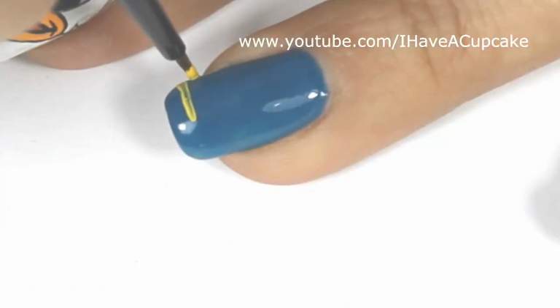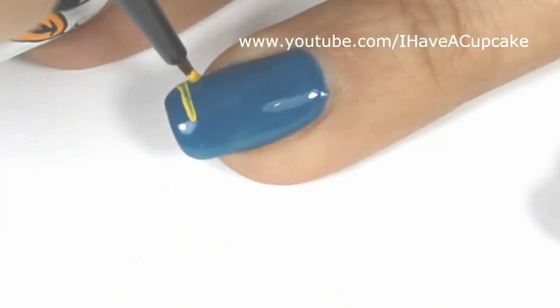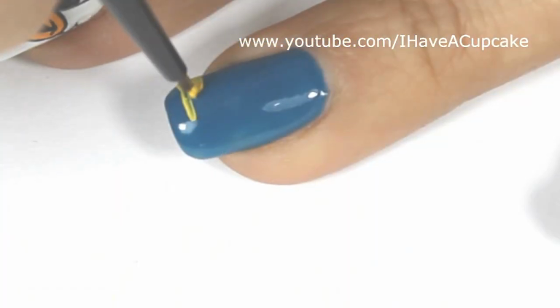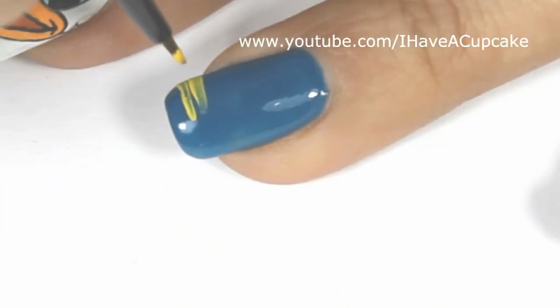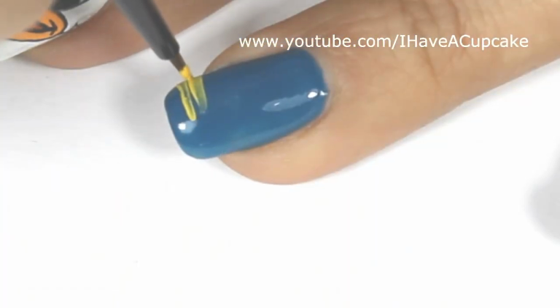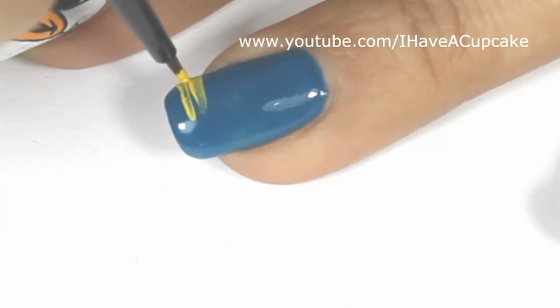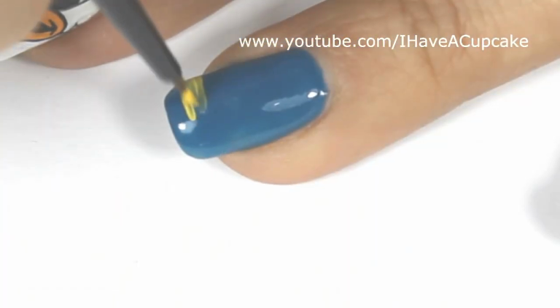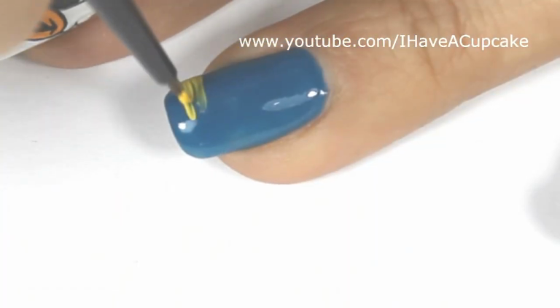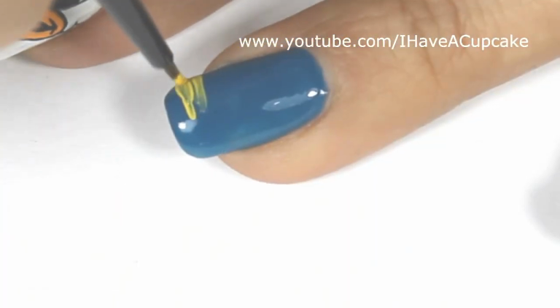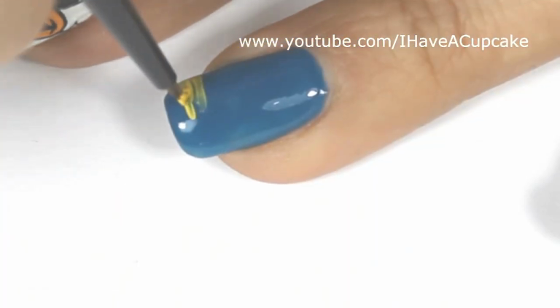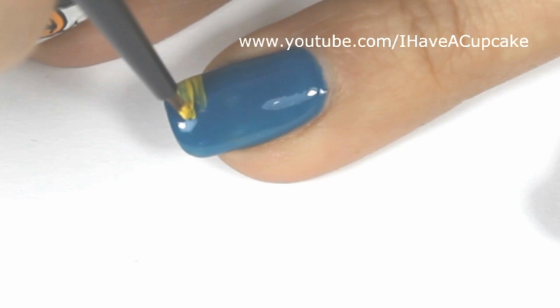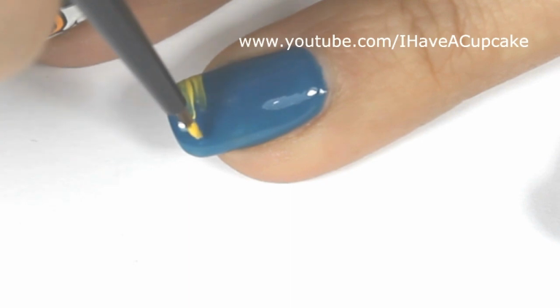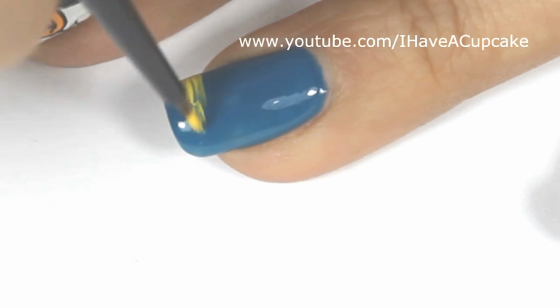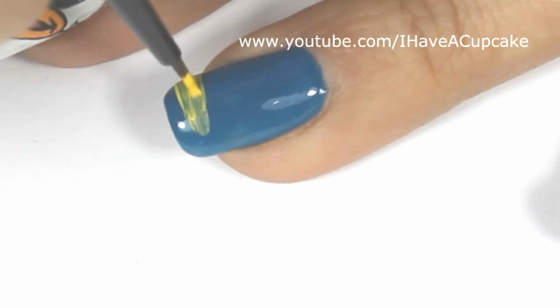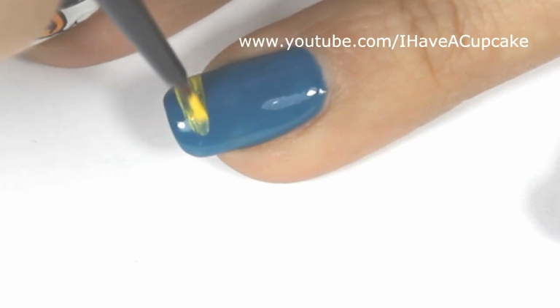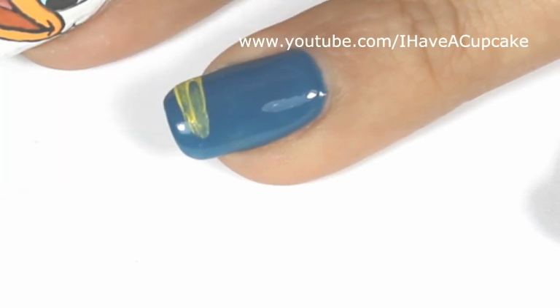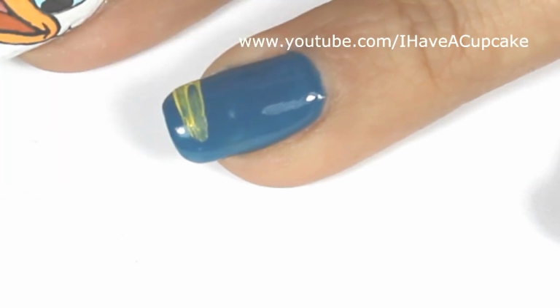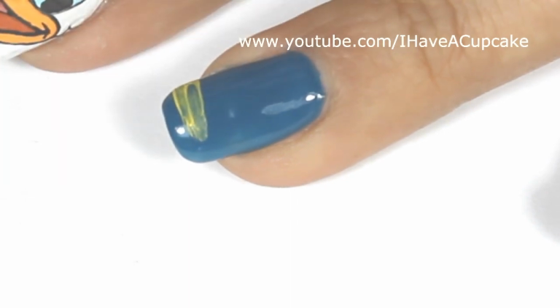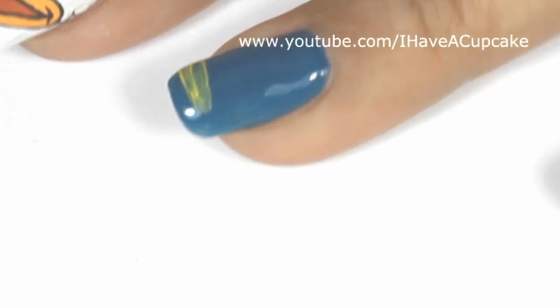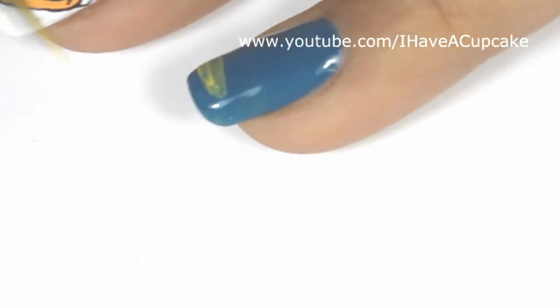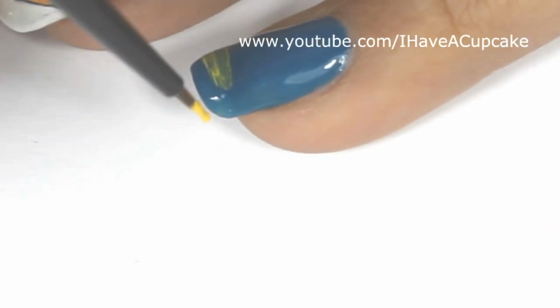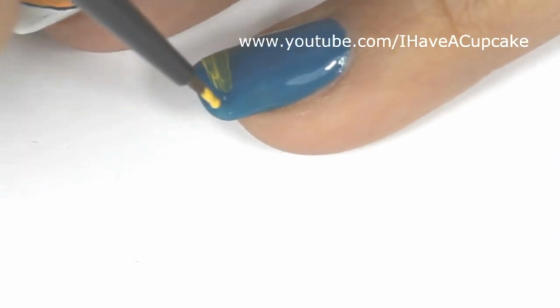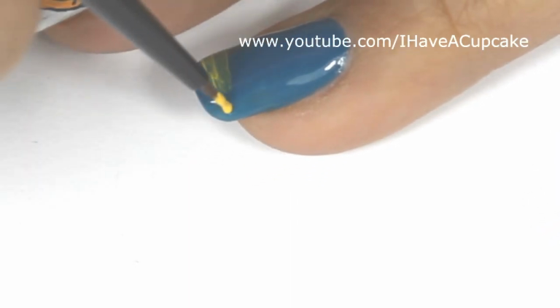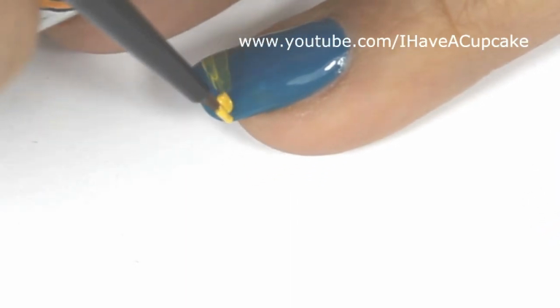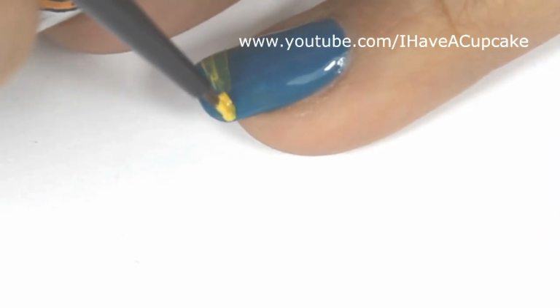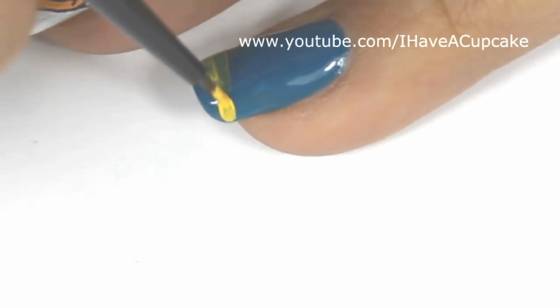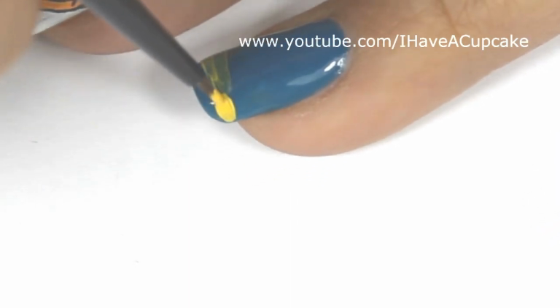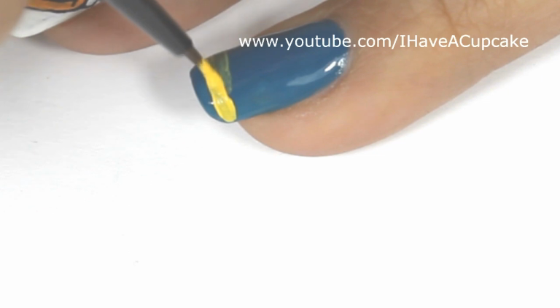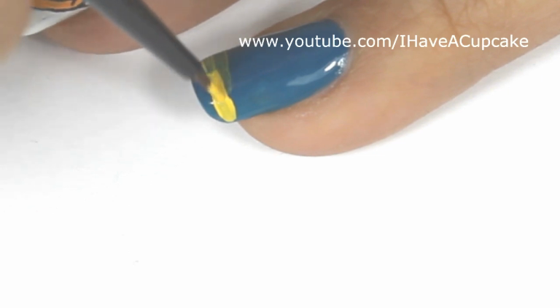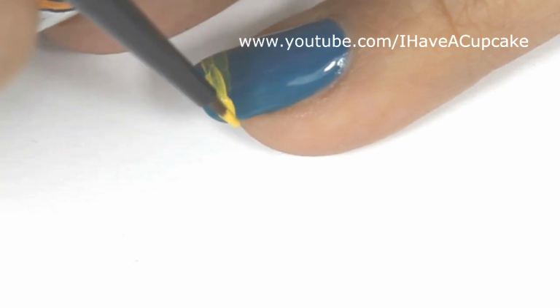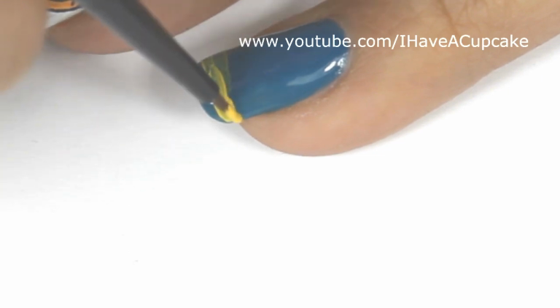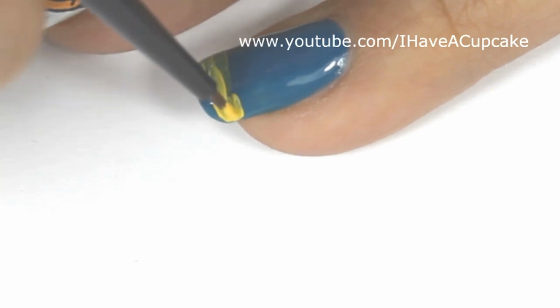Now with acrylic paints, I'm using a yellow, and I'm going to do a stripe on the tip of my nail. I did end up having to put a few coats on this to make it opaque.